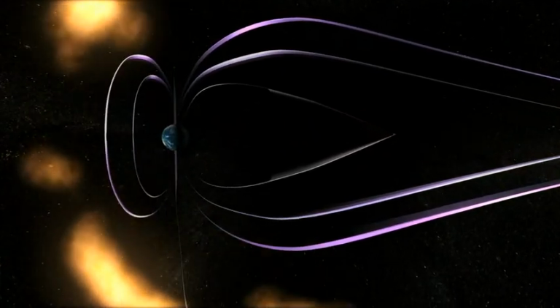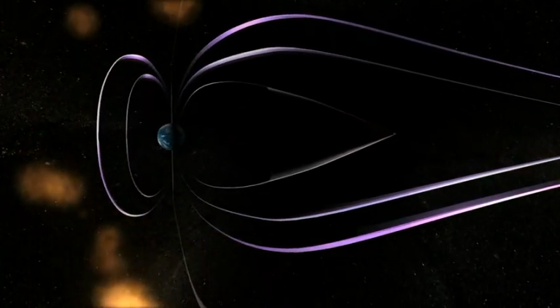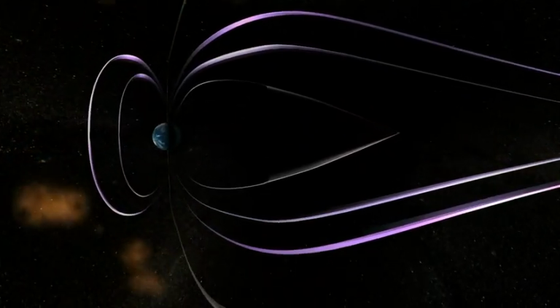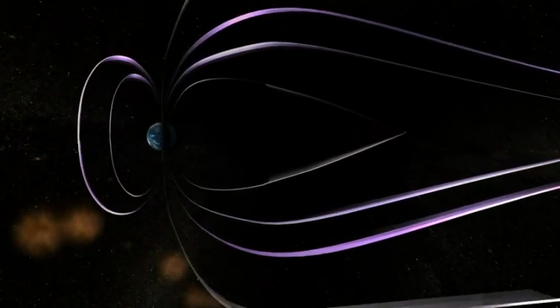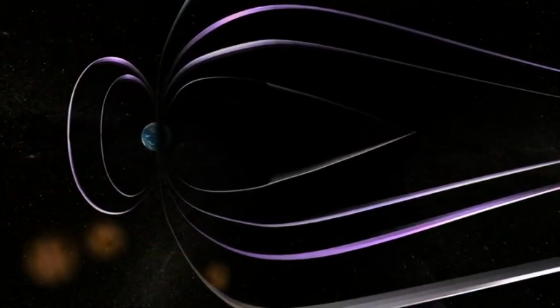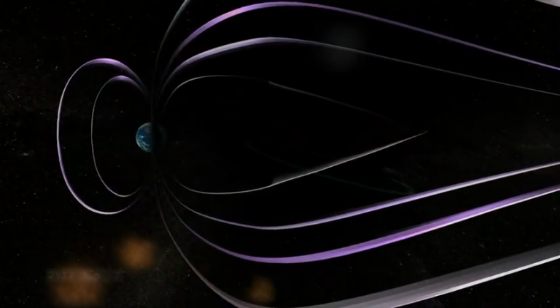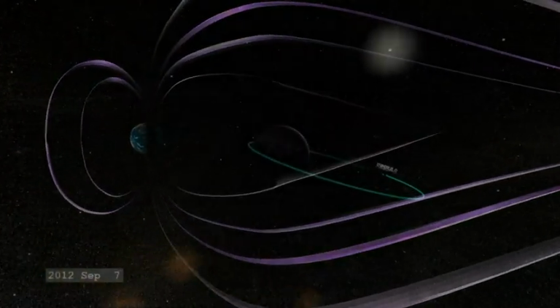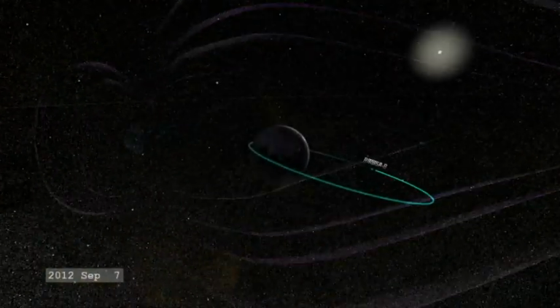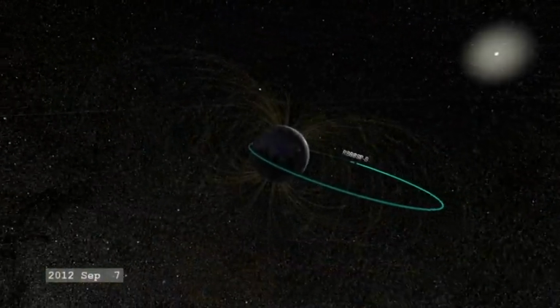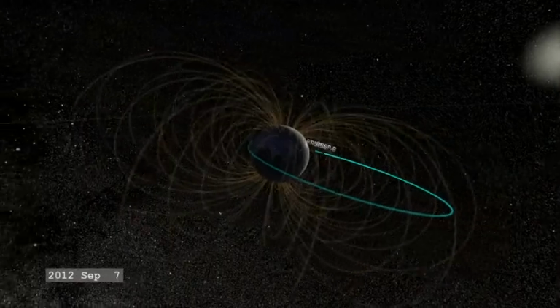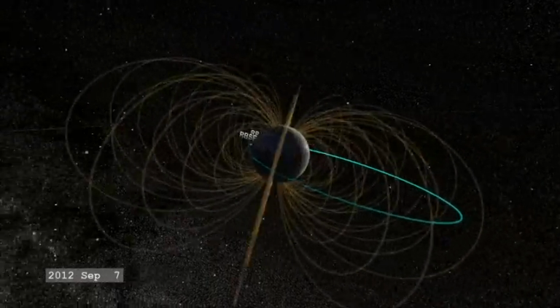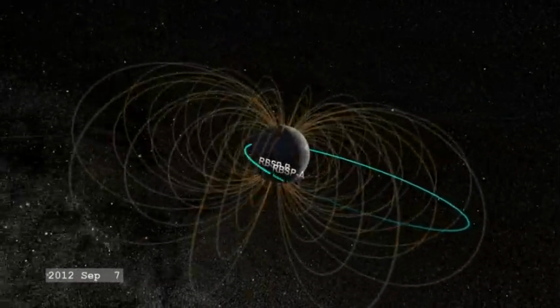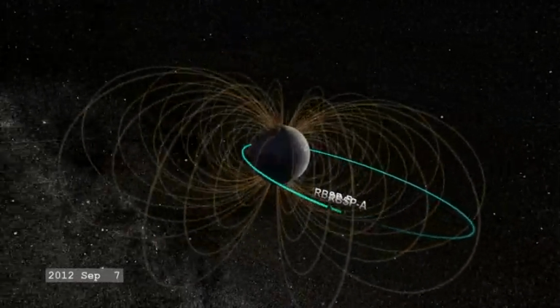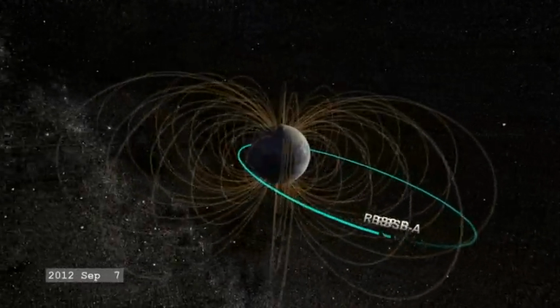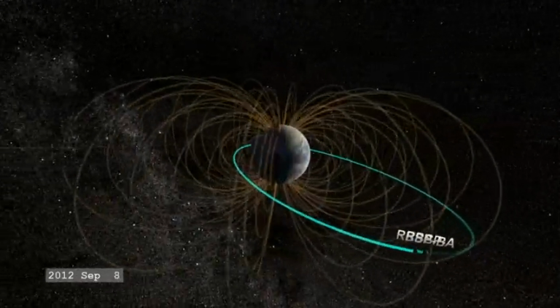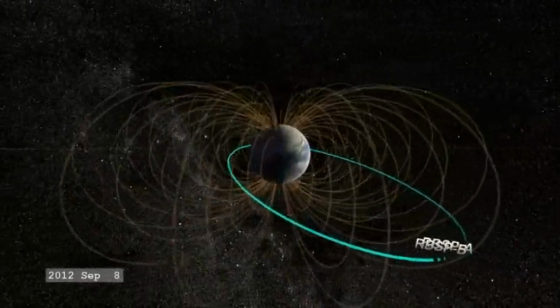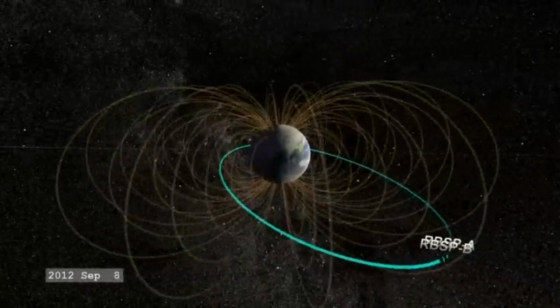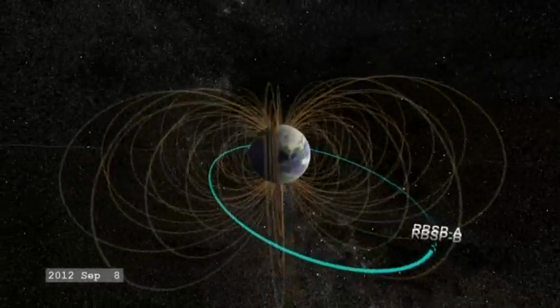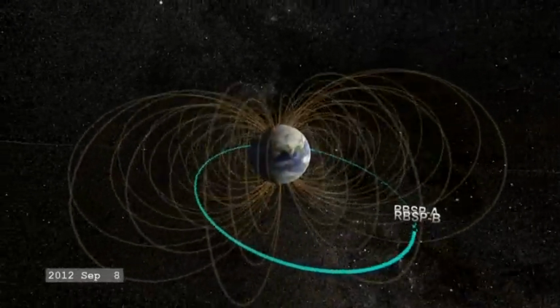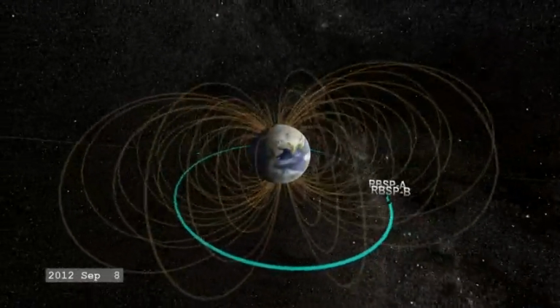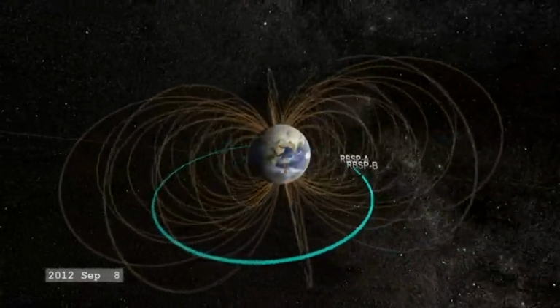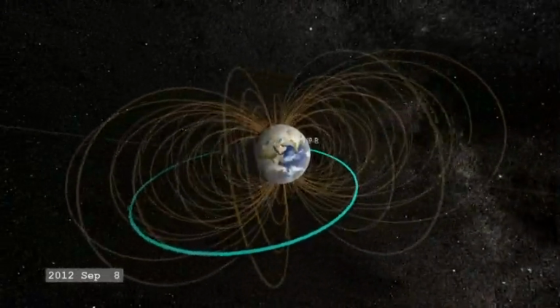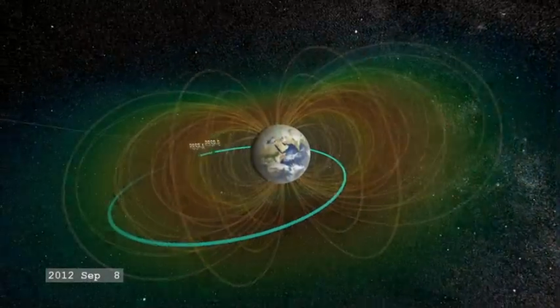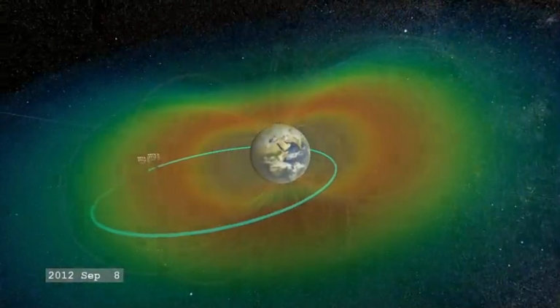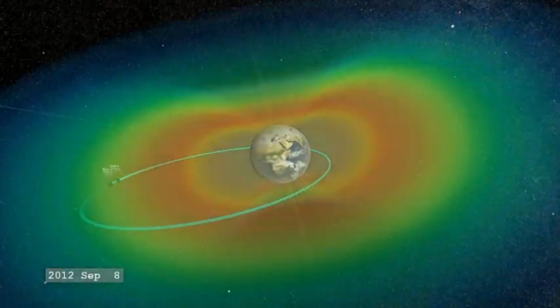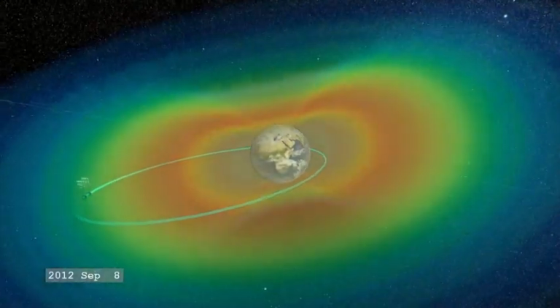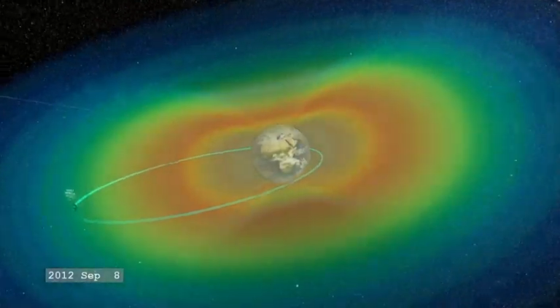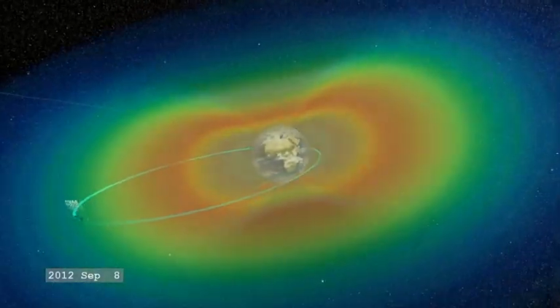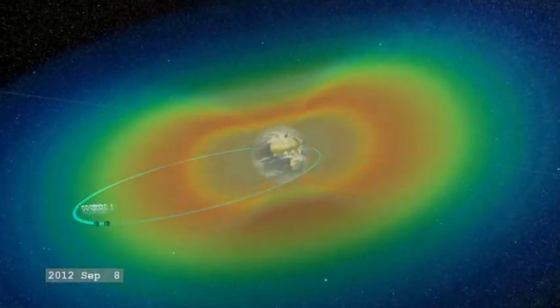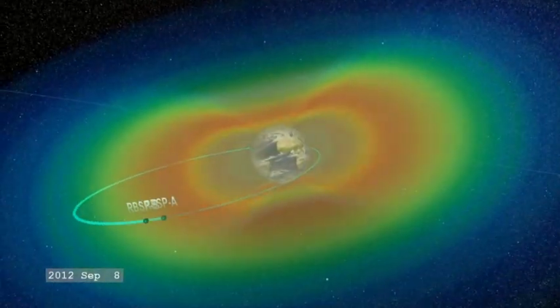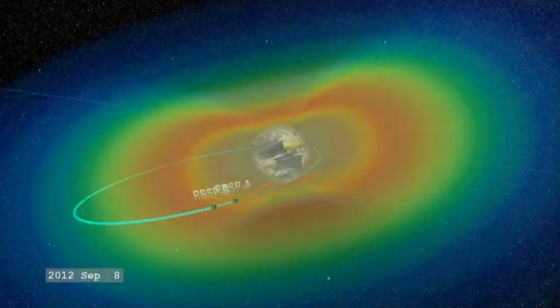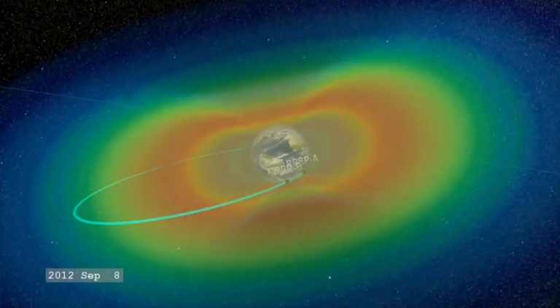Some of that energy is captured in the Earth's magnetic field, and through a variety of processes, that energy energizes particles in the Earth's radiation belts up to energies that are hazardous to spacecraft and astronauts.